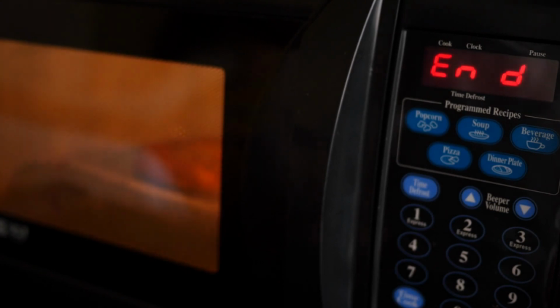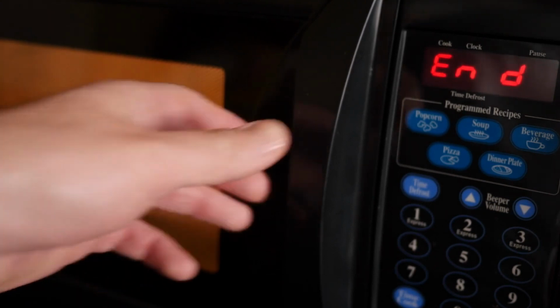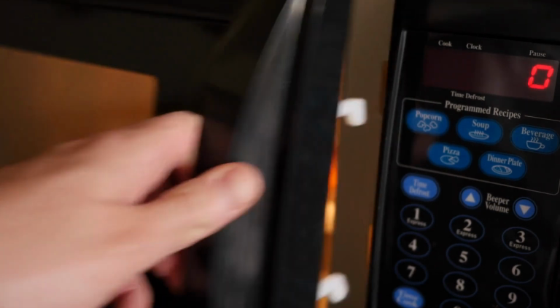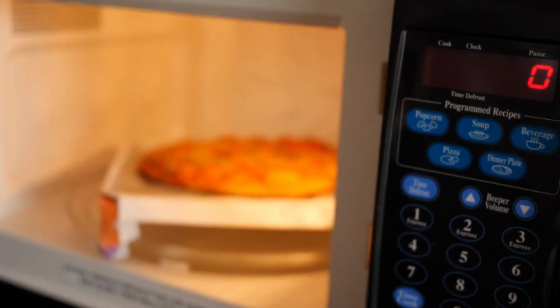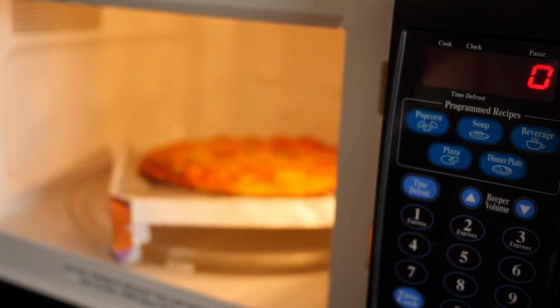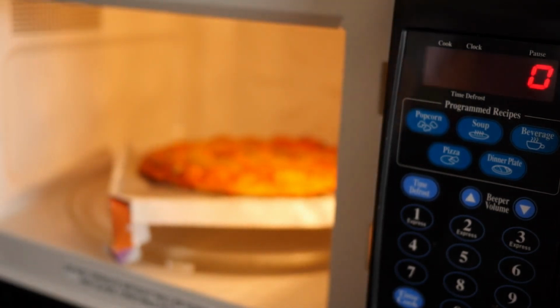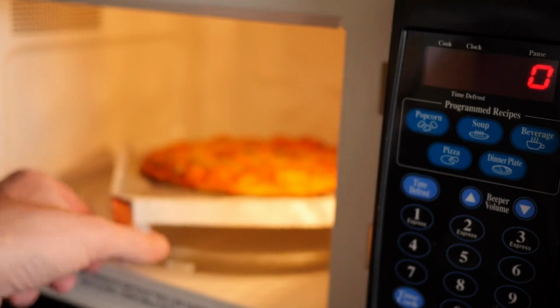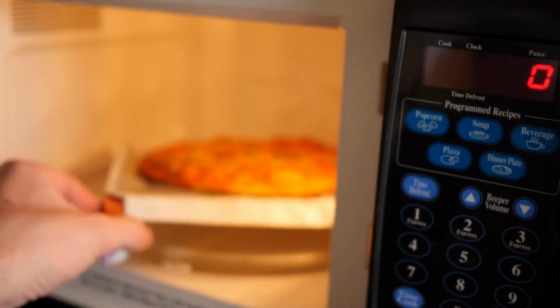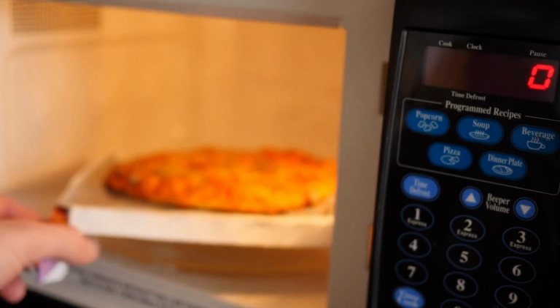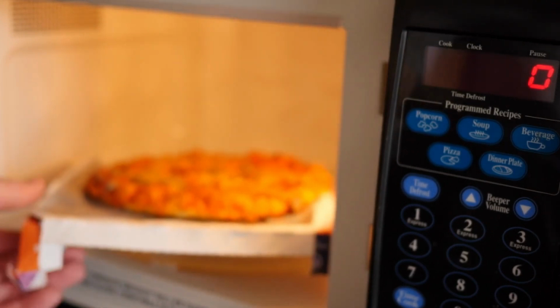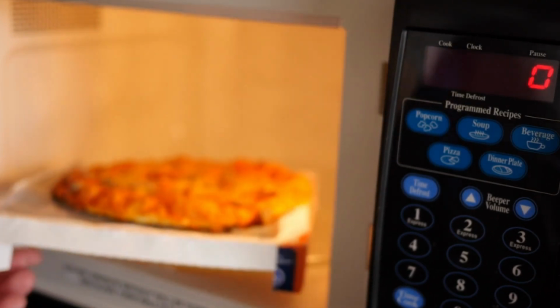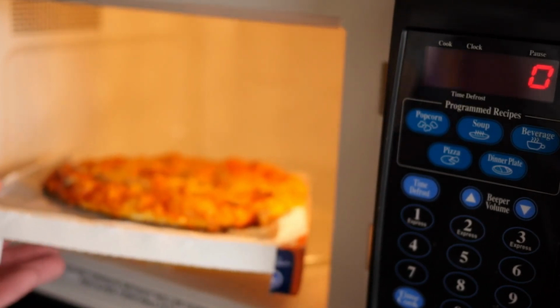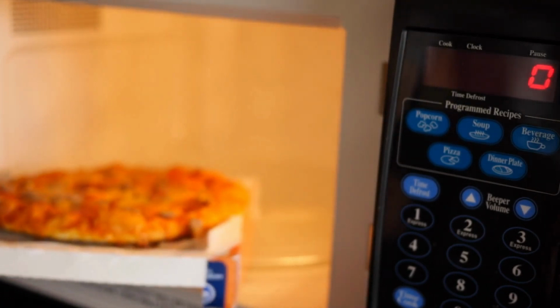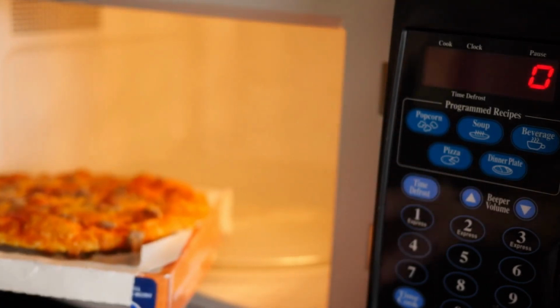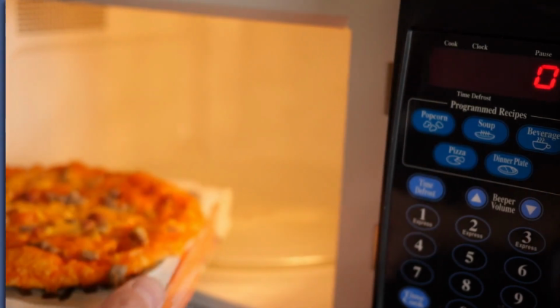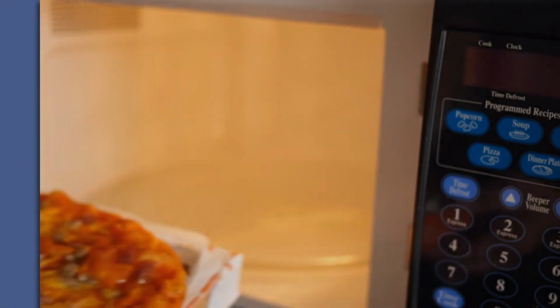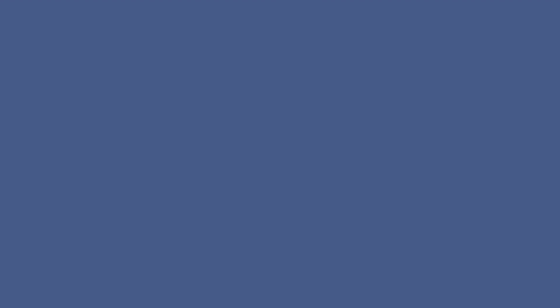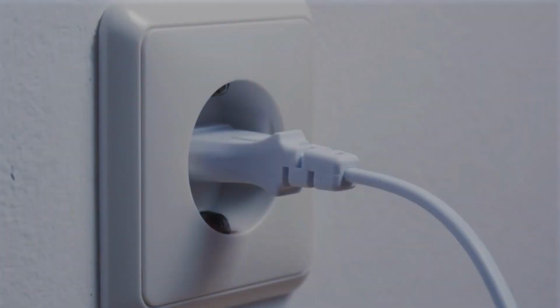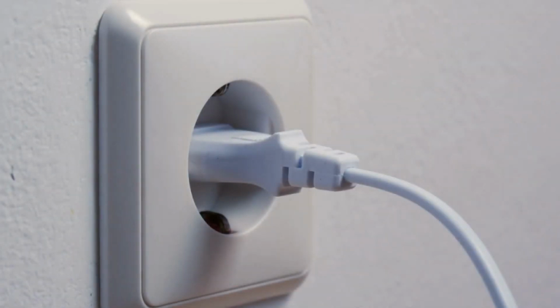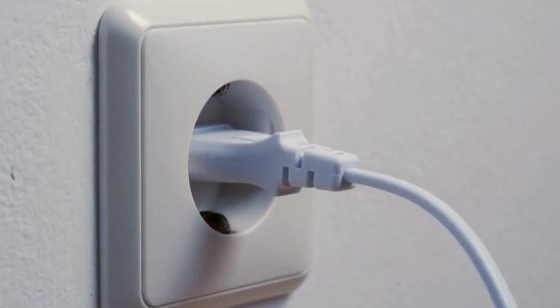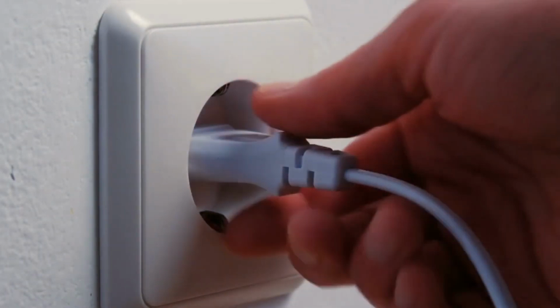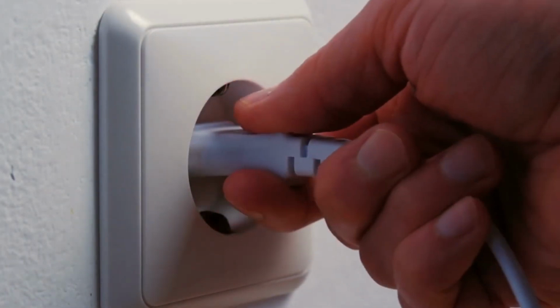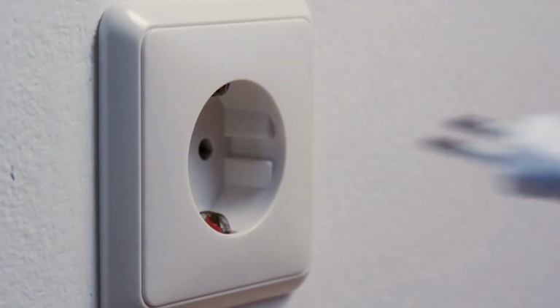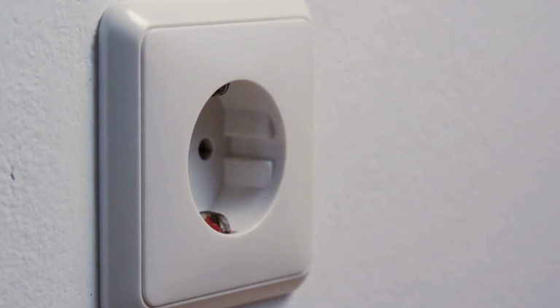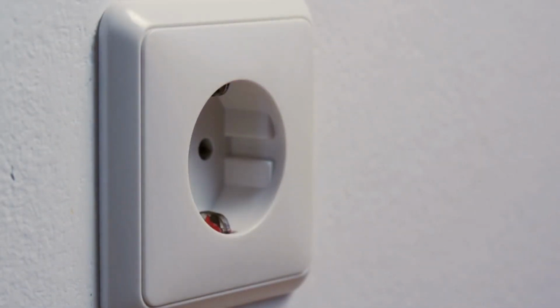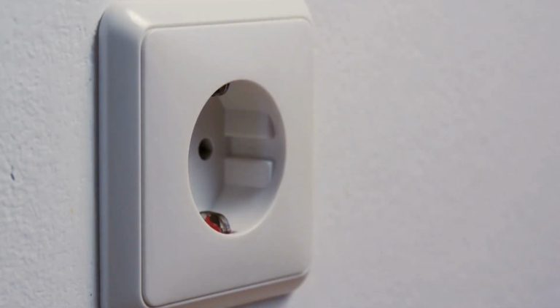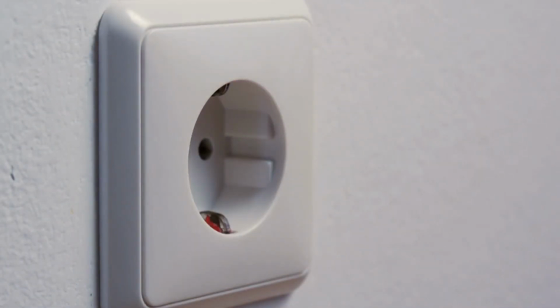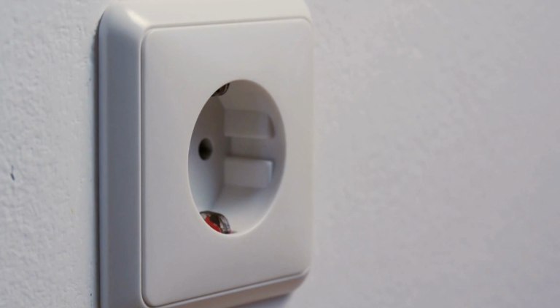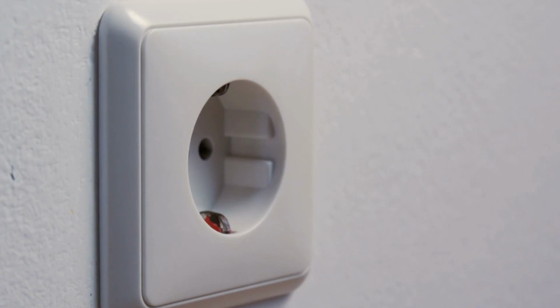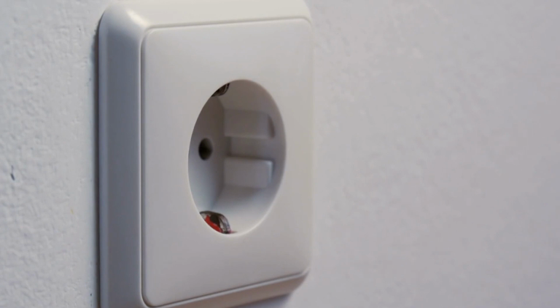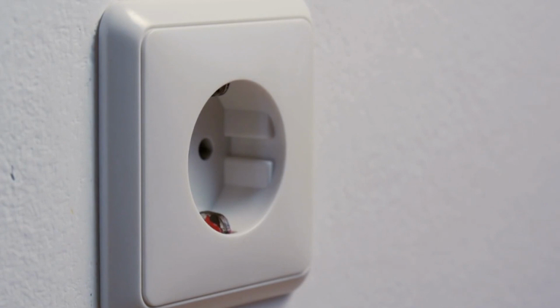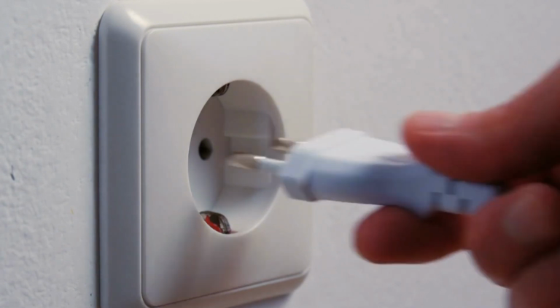Now, why is this voltage important? Microwaves rely on electromagnetic waves to cook and heat our food, and they use electricity to generate those waves. To do this effectively, they need a stable and constant flow of power, which is provided by the 120-volt supply.